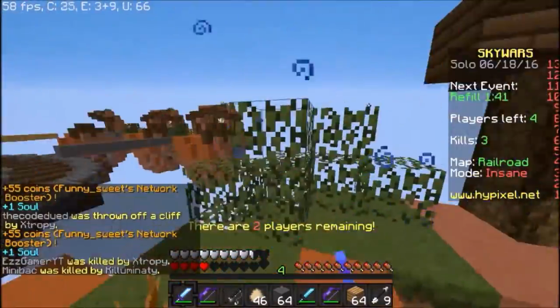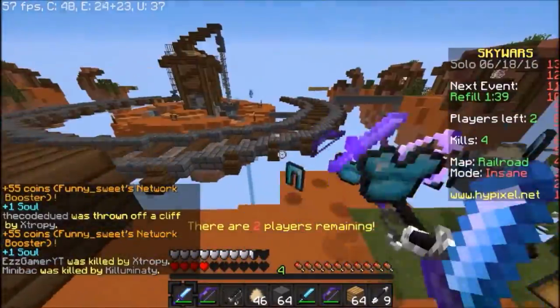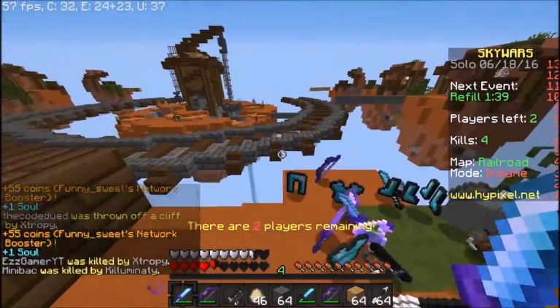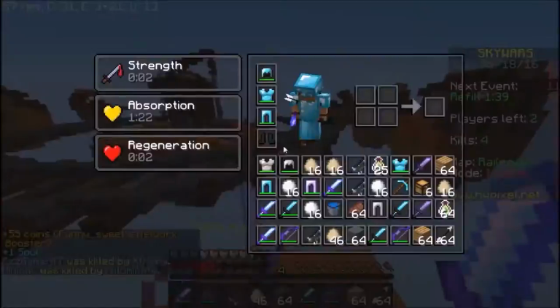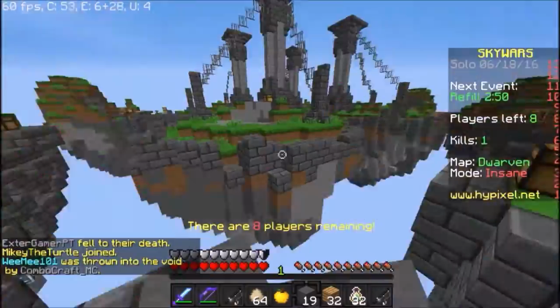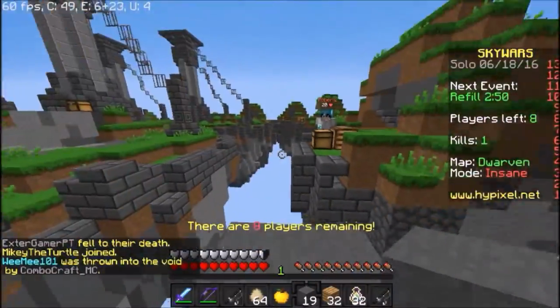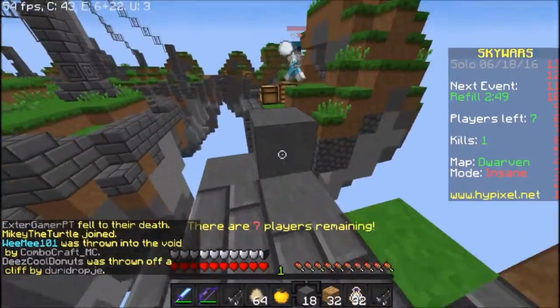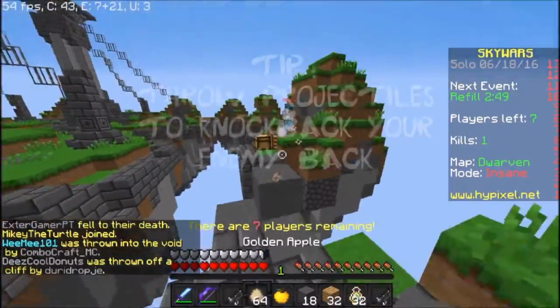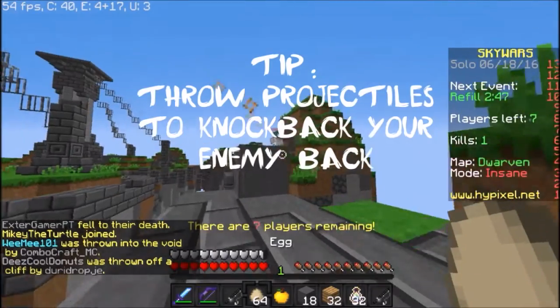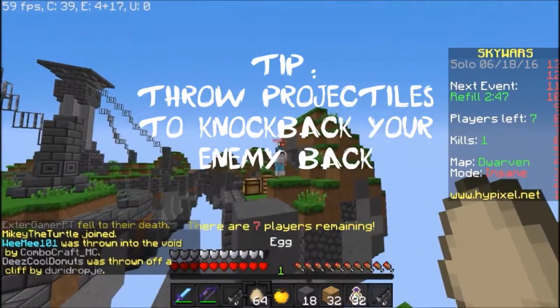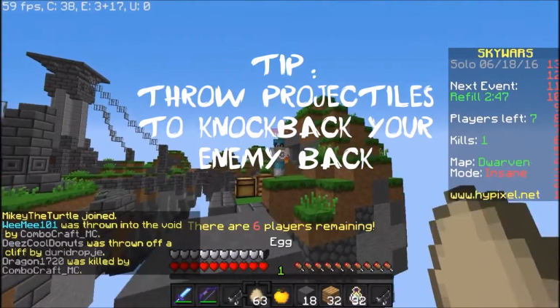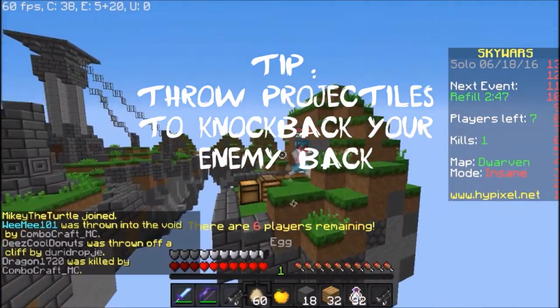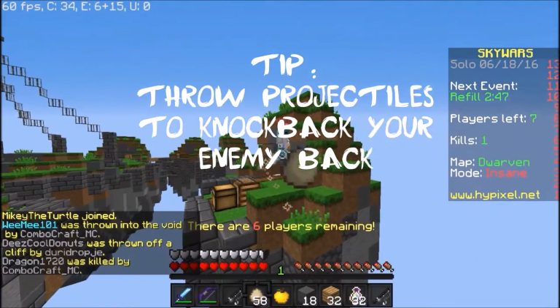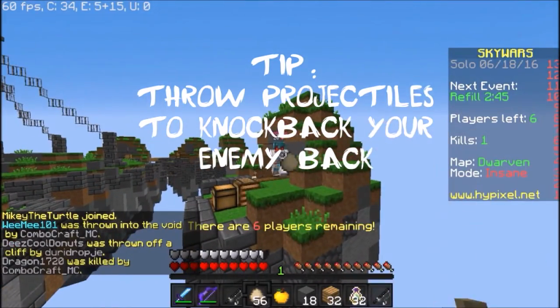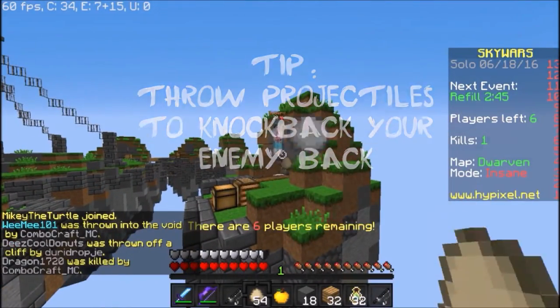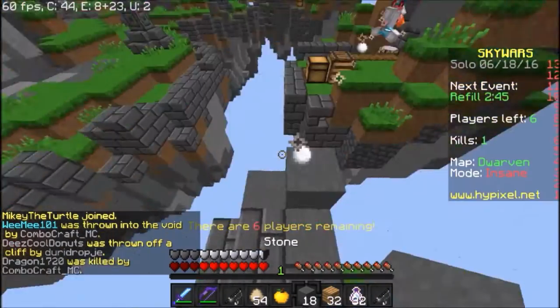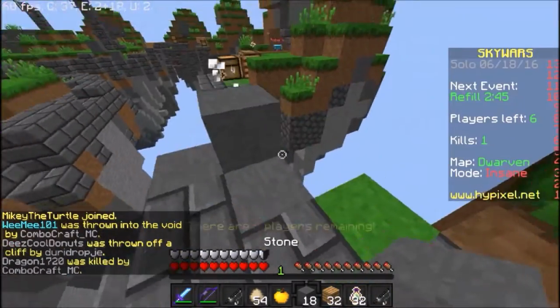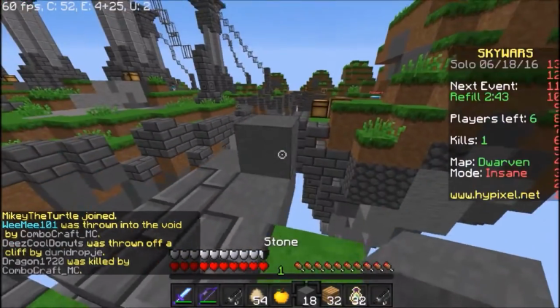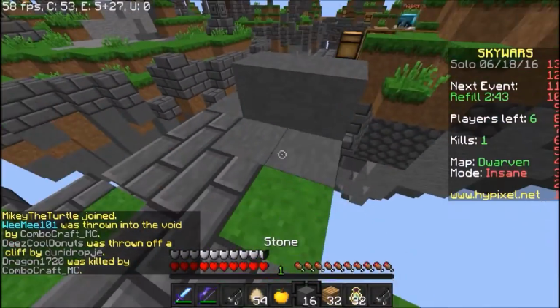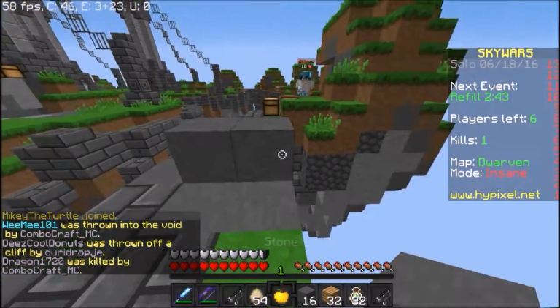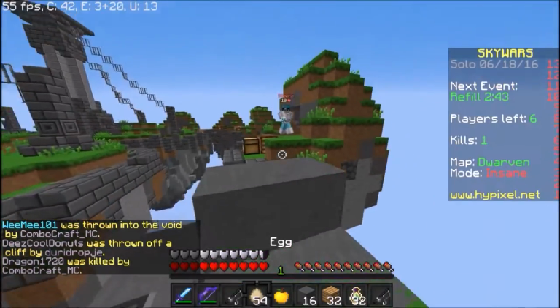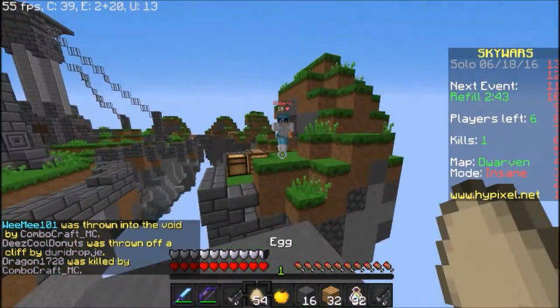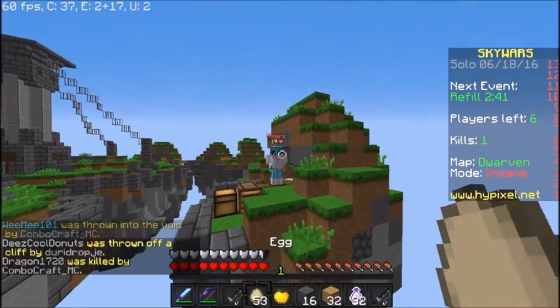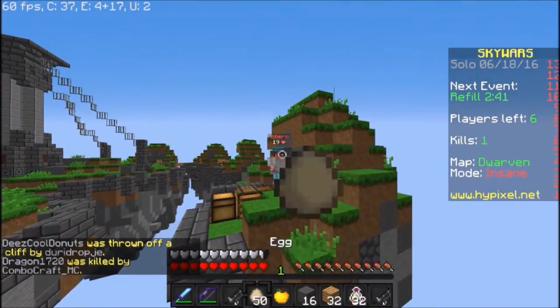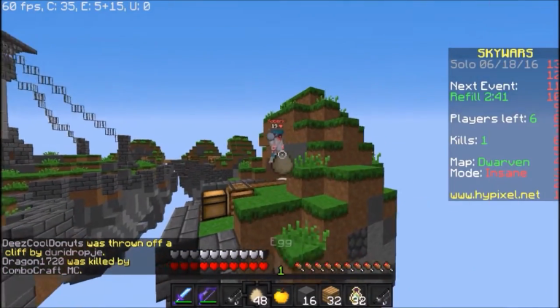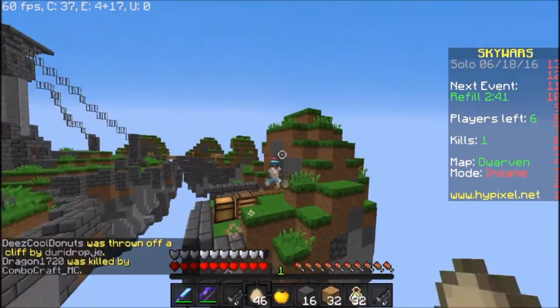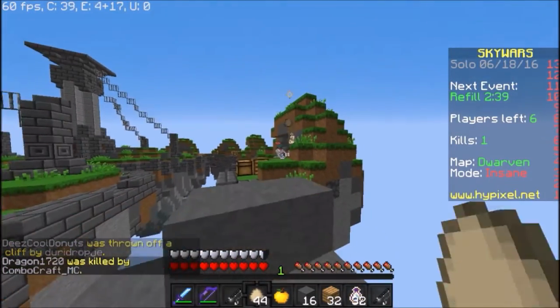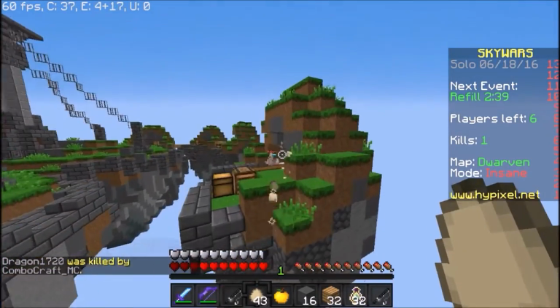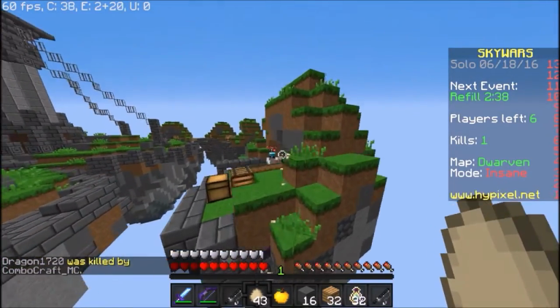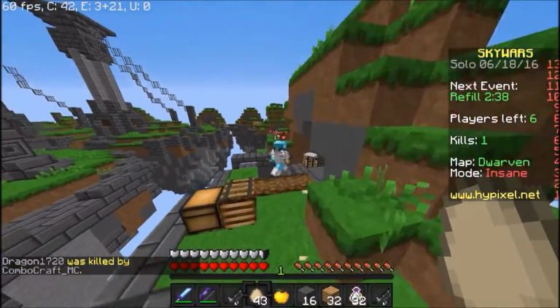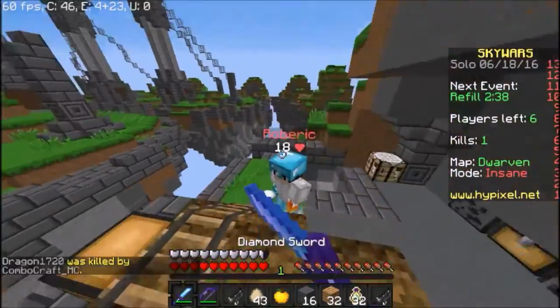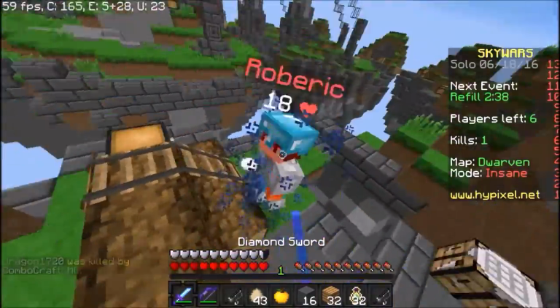Cleanups are really annoying. A third tip is to throw eggs or snowballs at your opponent to knock them back. This doesn't really sound helpful, but it really is, because it will give you time to jump to his island so you can get to safety and he won't knock you off.